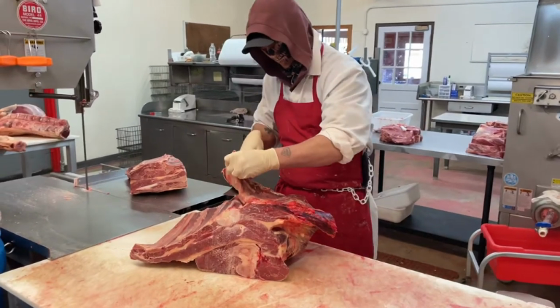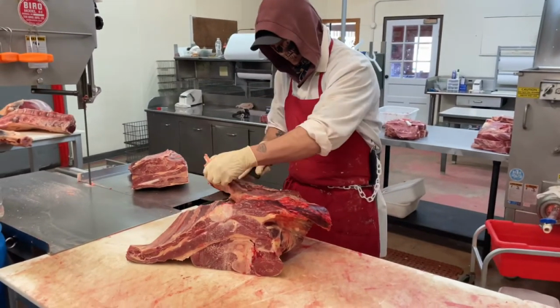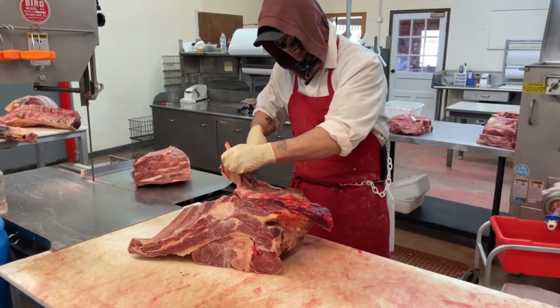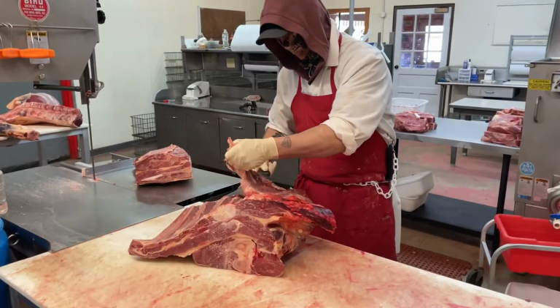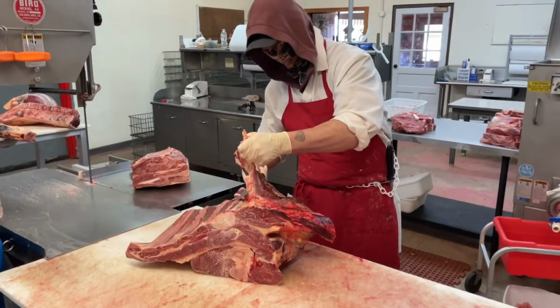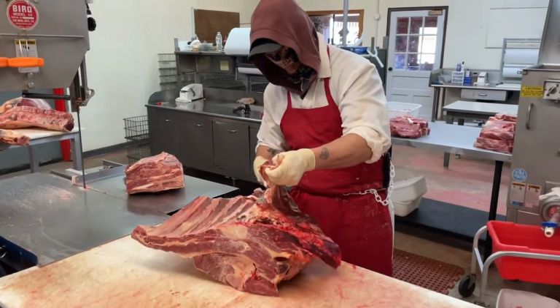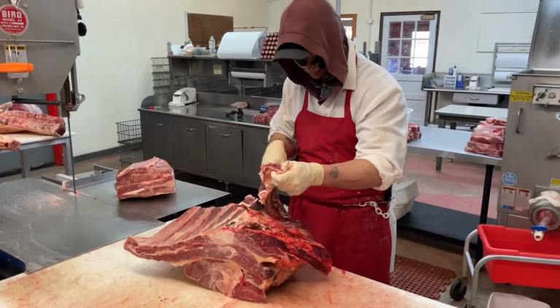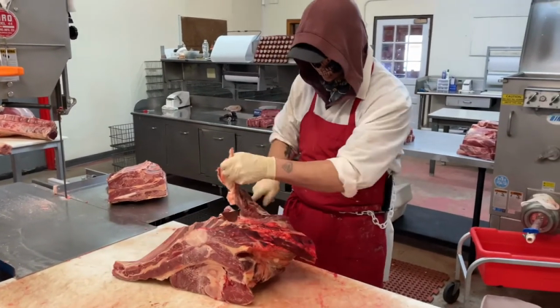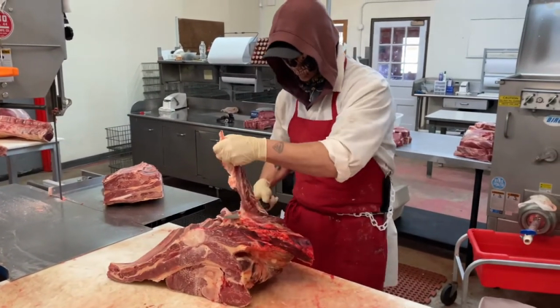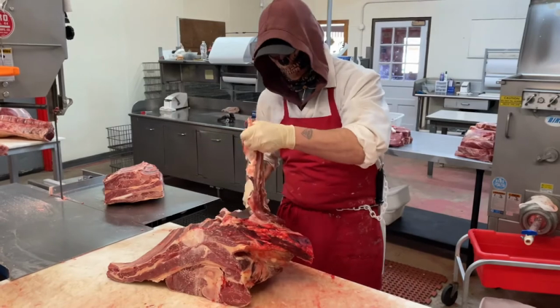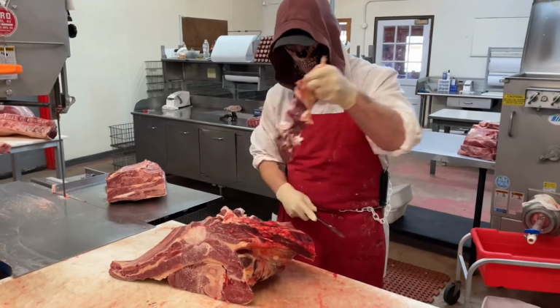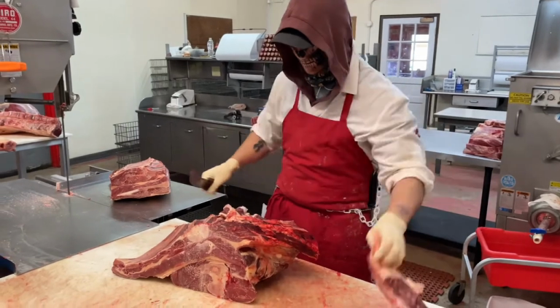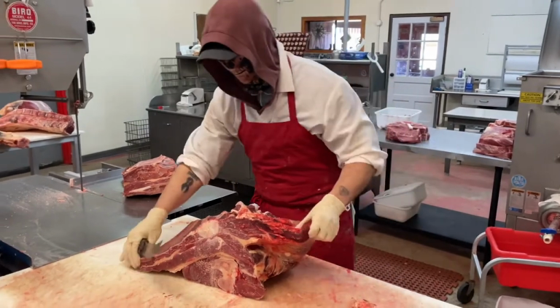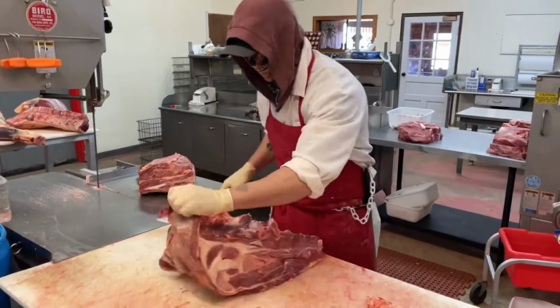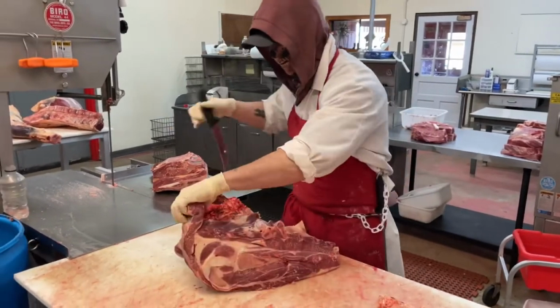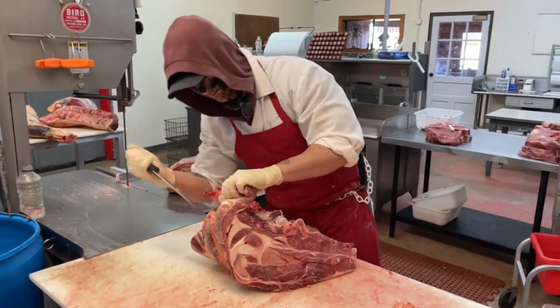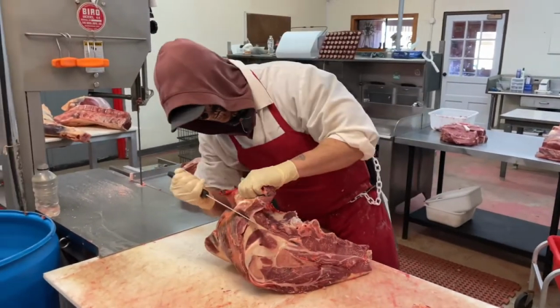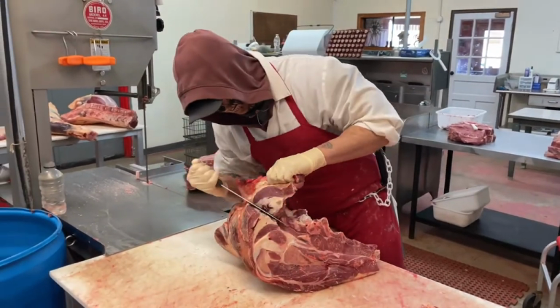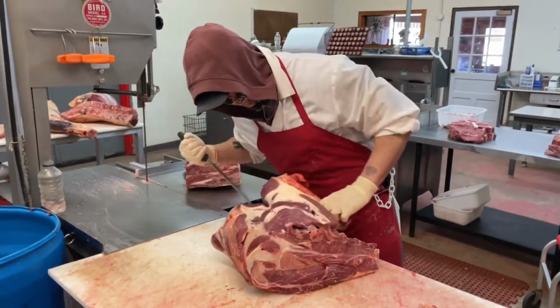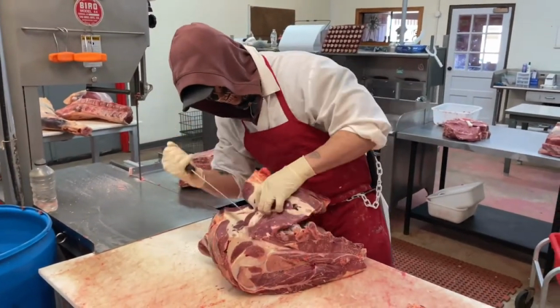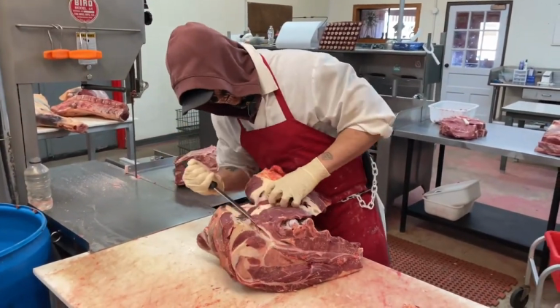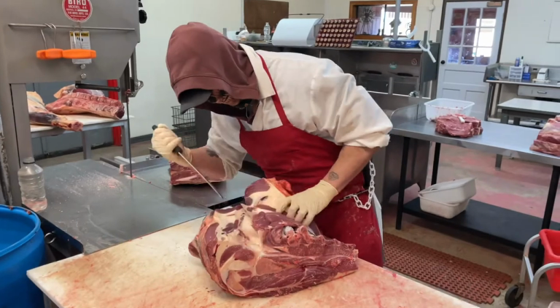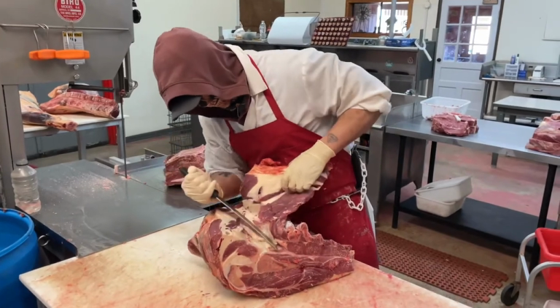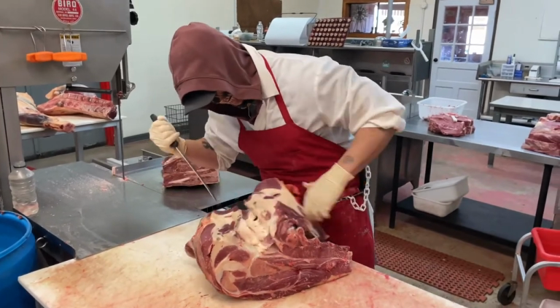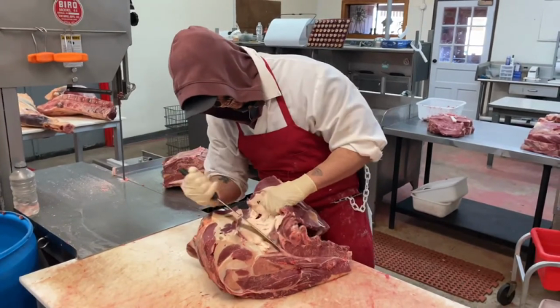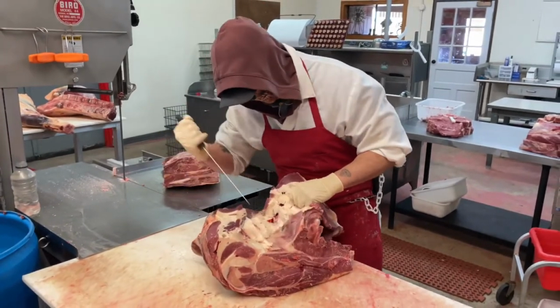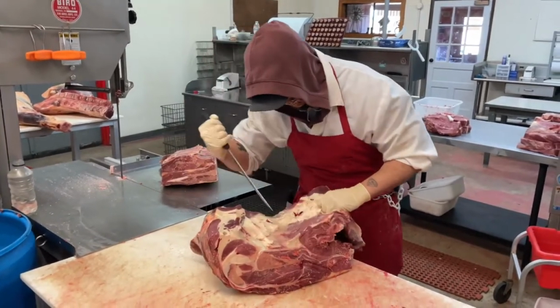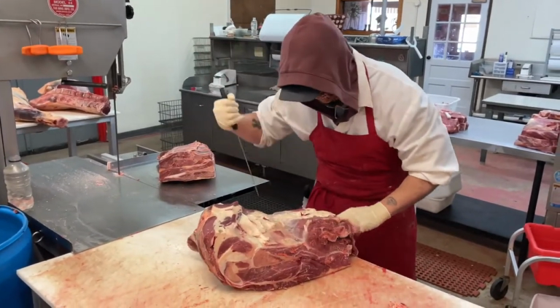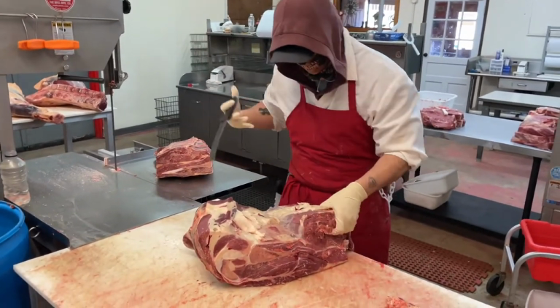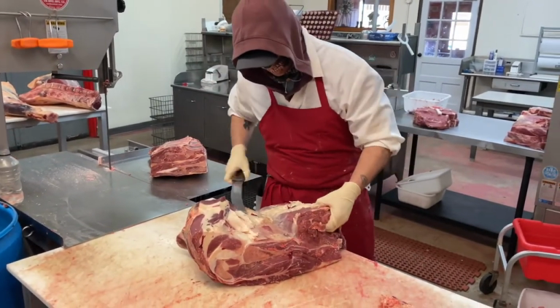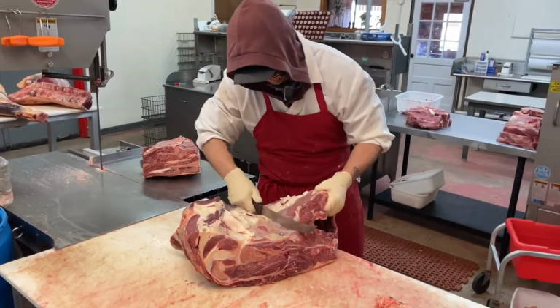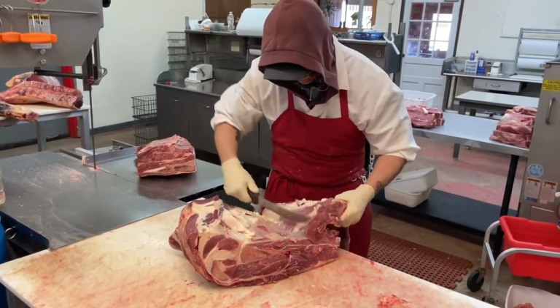Hey guys, welcome back to the Chop Shop Meat Cutting. So last time I showed you how to break down a front quarter. This time I'm going to show you how to trim the arm and the chuck and then cut them into roasts. I'm starting with the arm and I'm seaming out the short ribs.